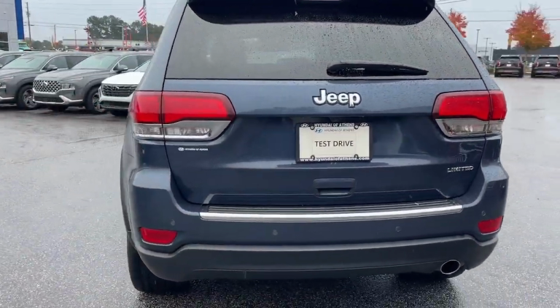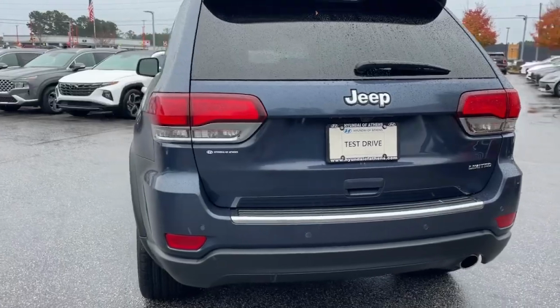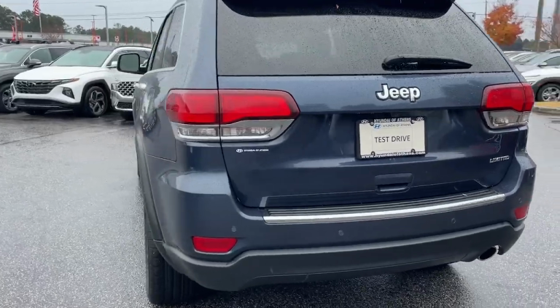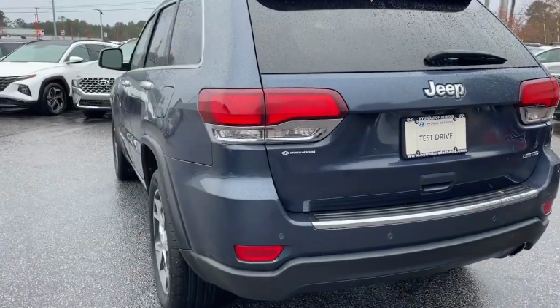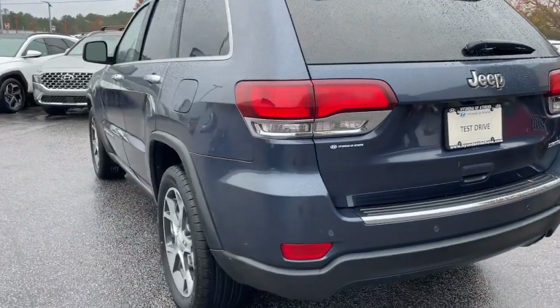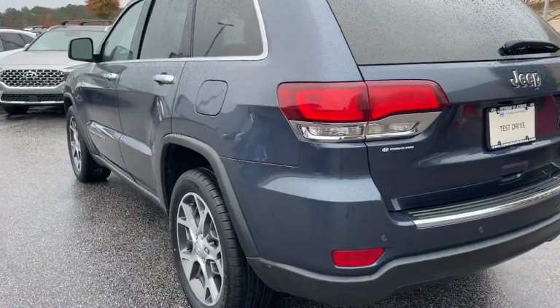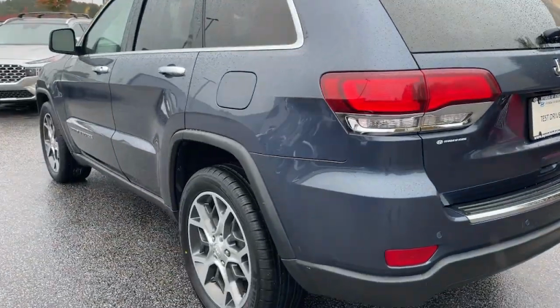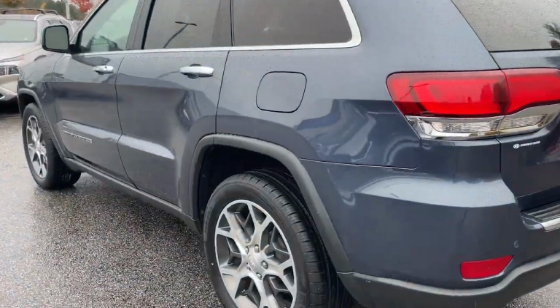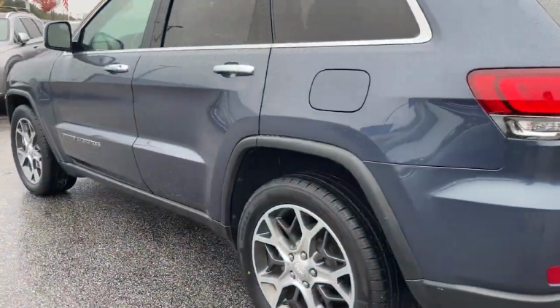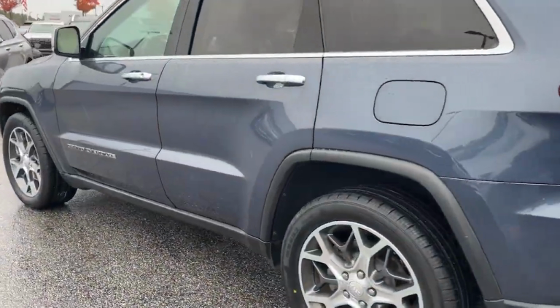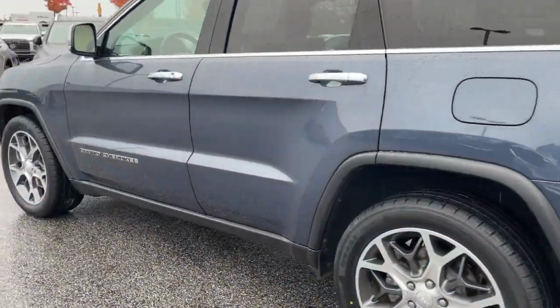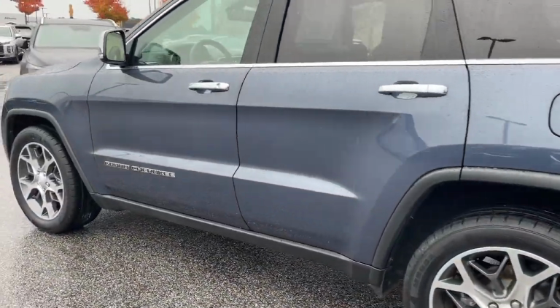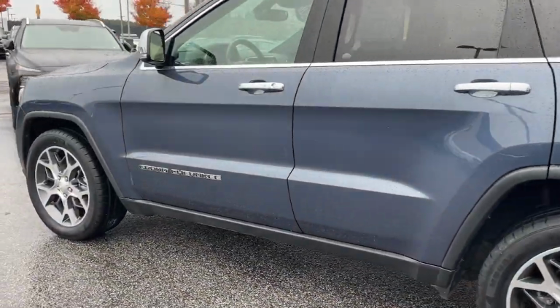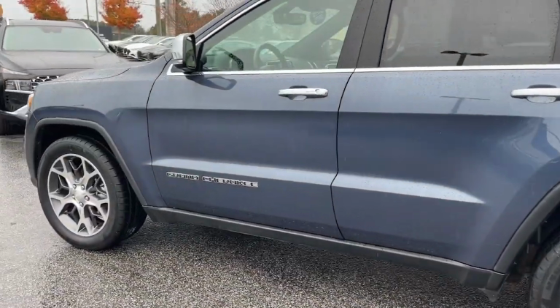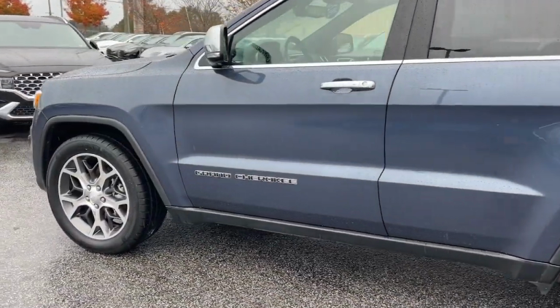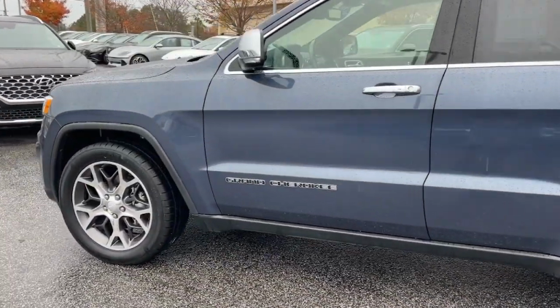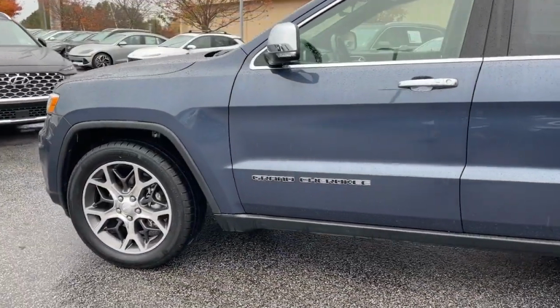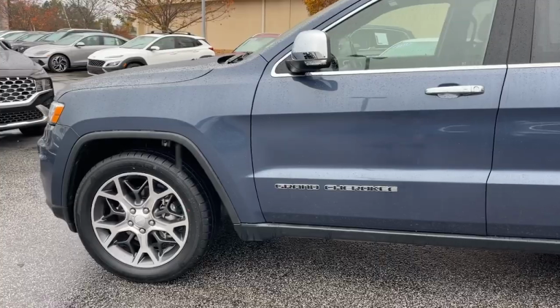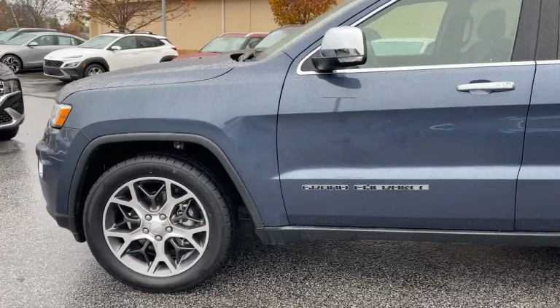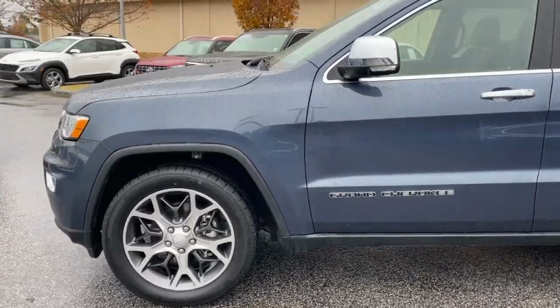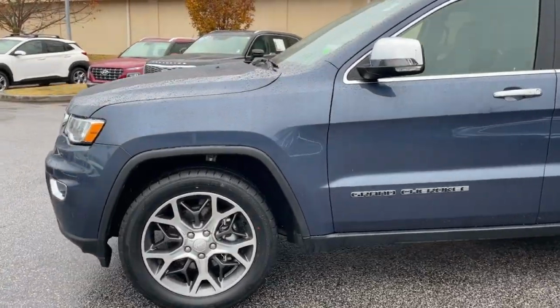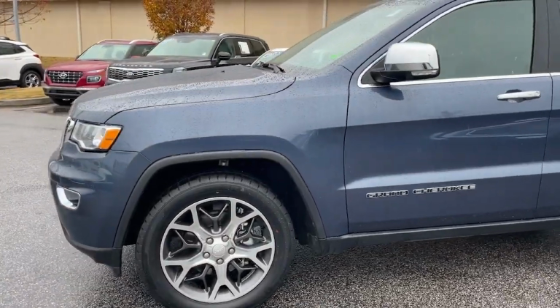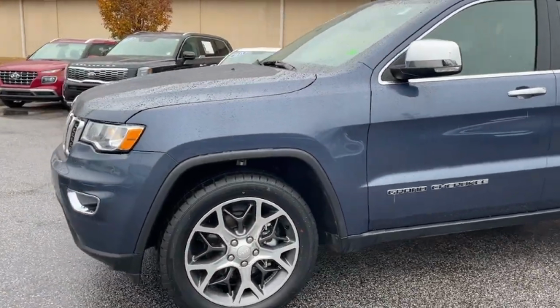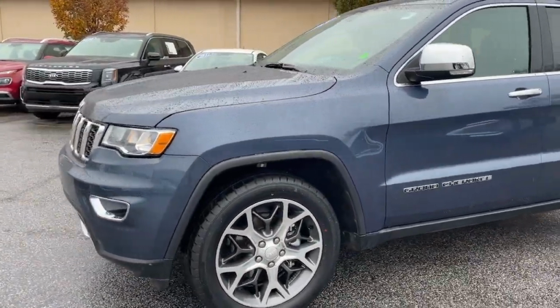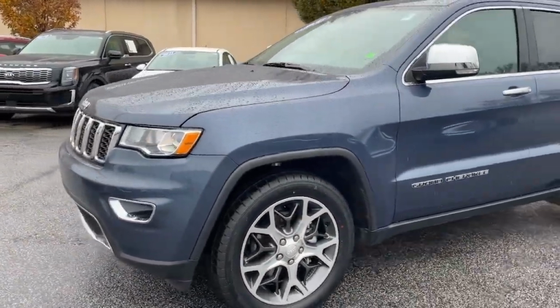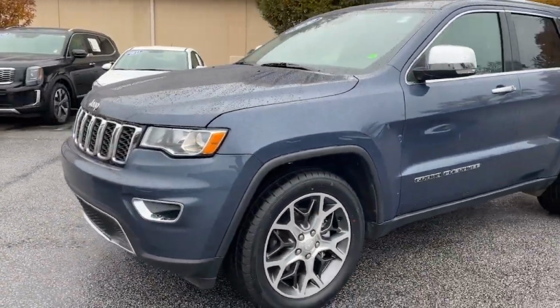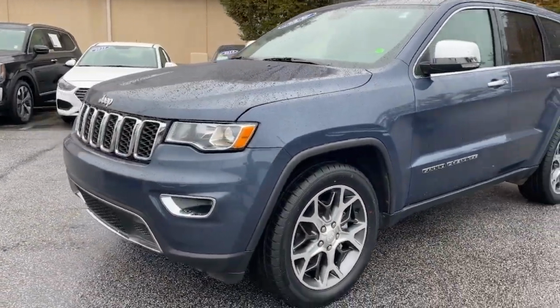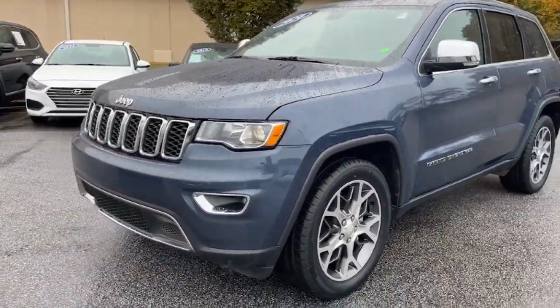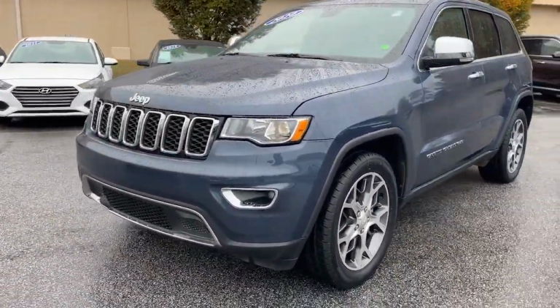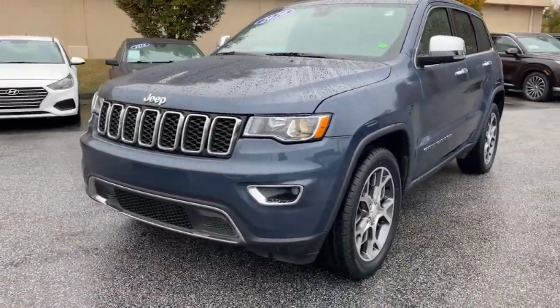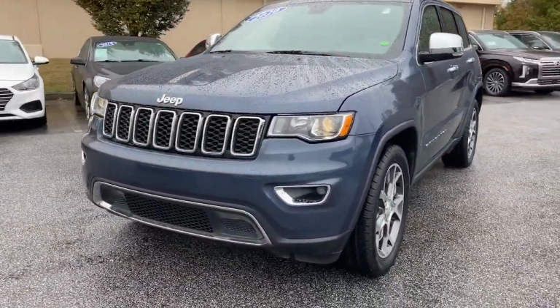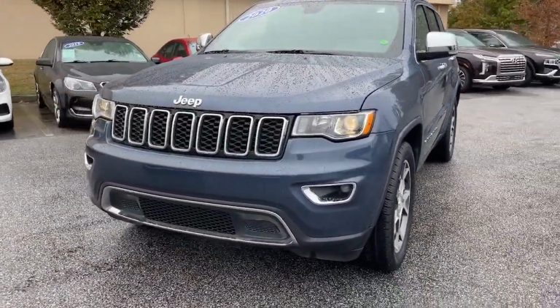The Grand Cherokee delivers rugged off-road capability, refined luxury, technology that keeps you safe, connected, and entertained, and an iconic spirit of adventure.